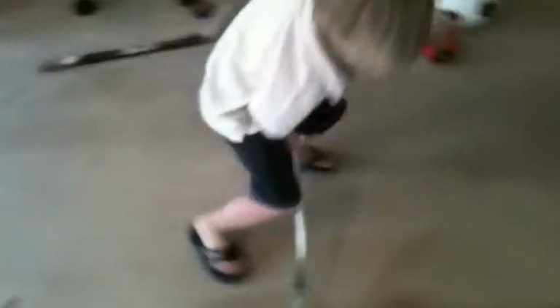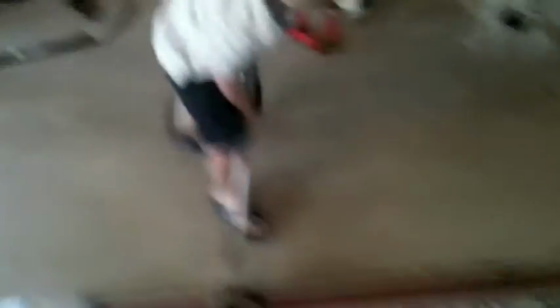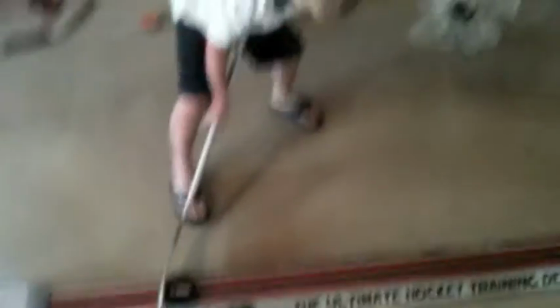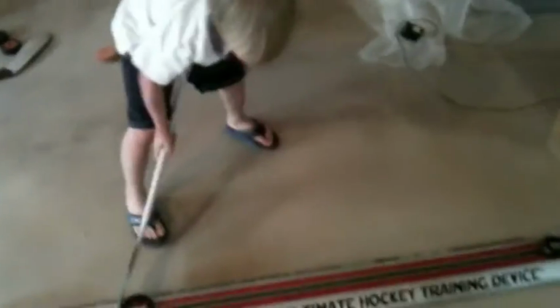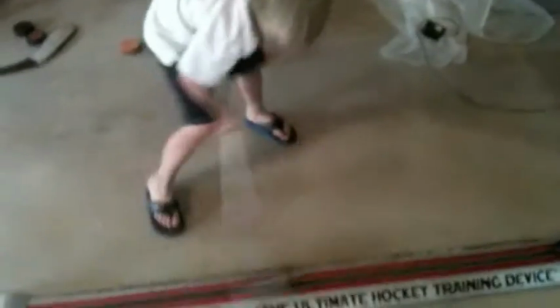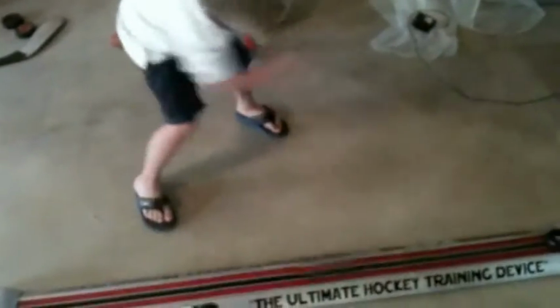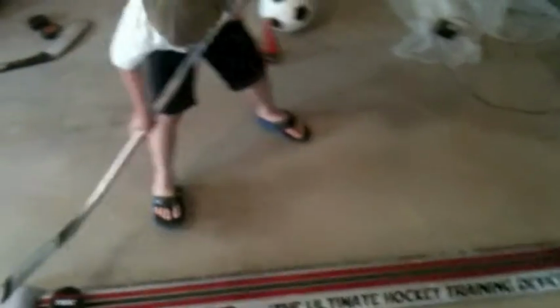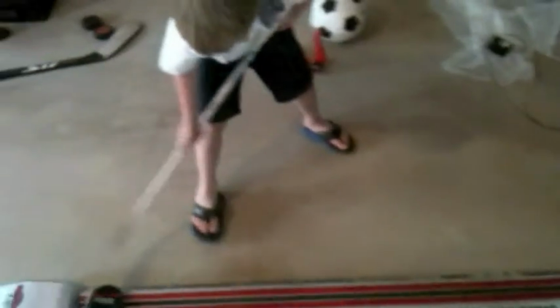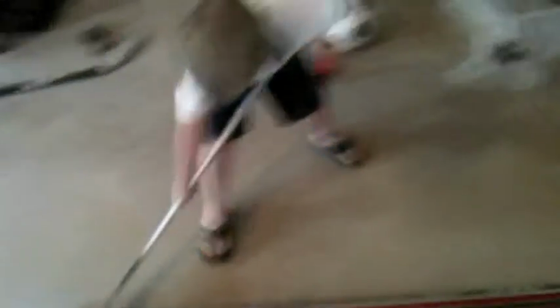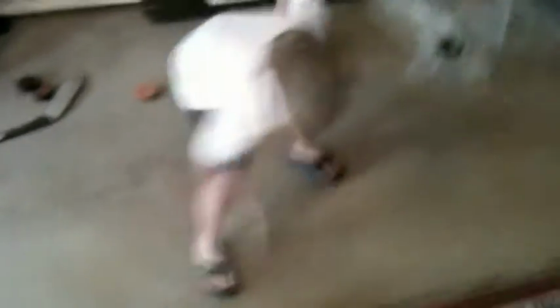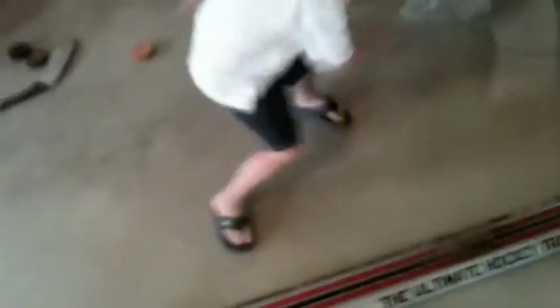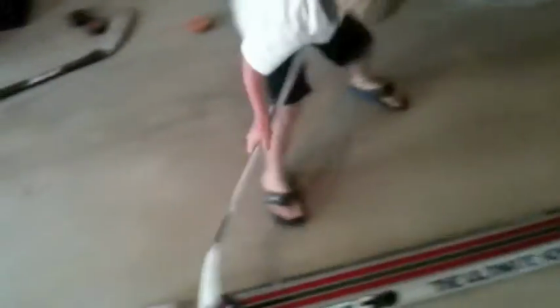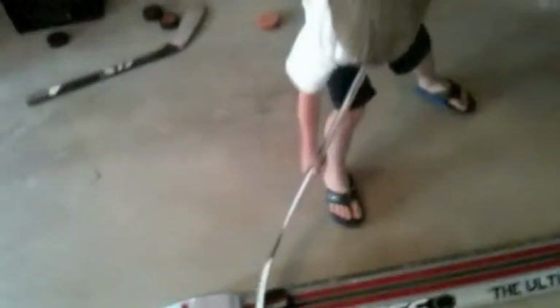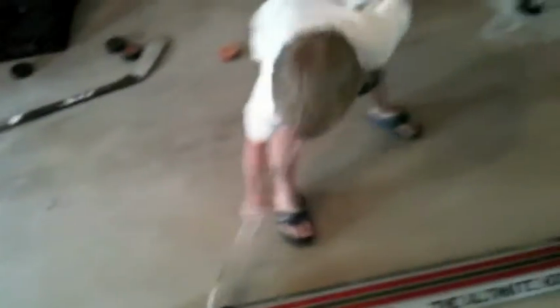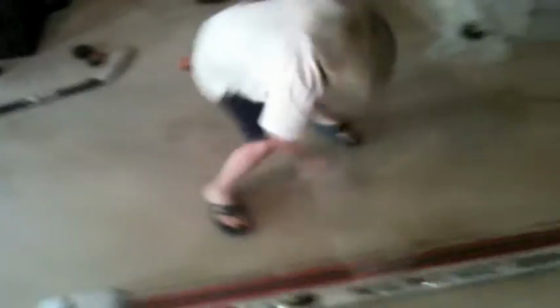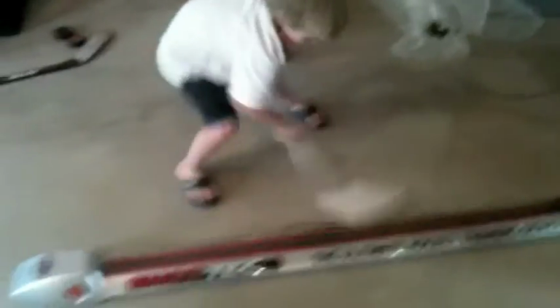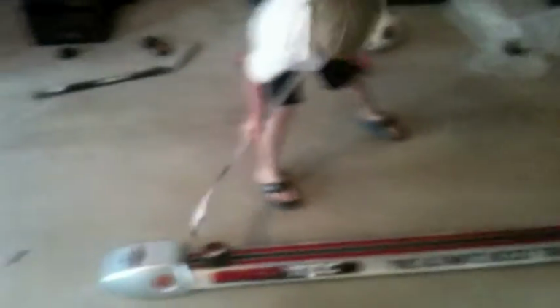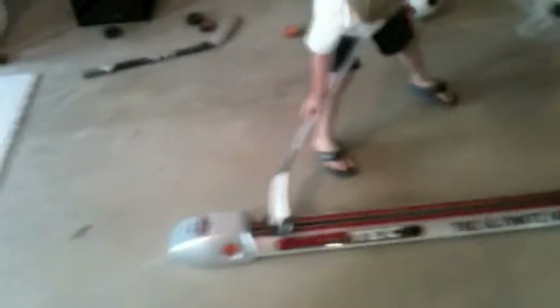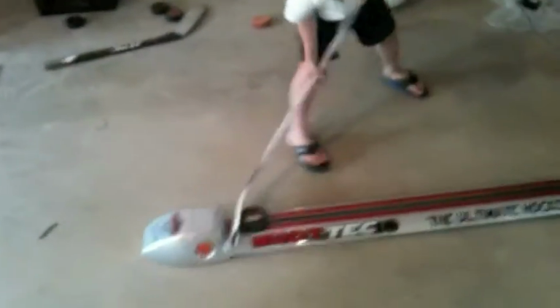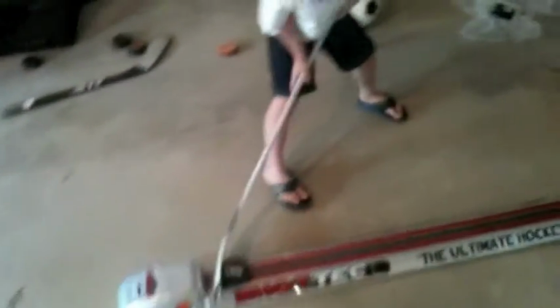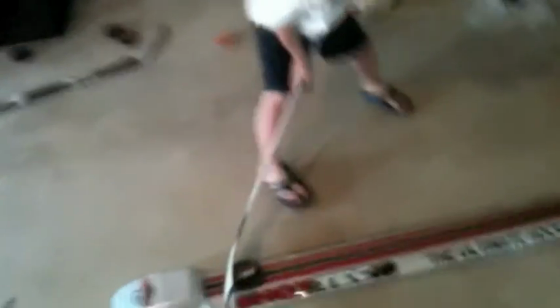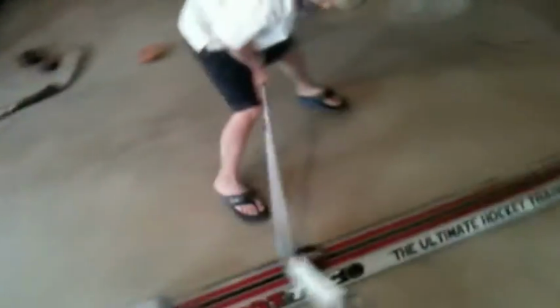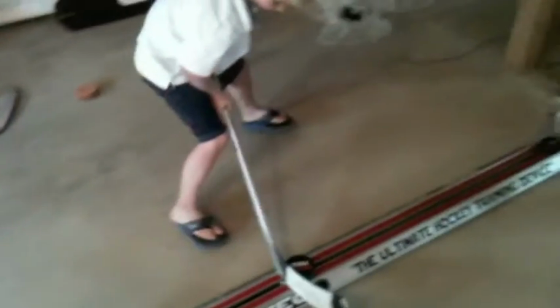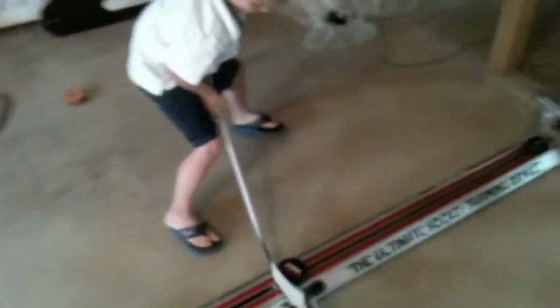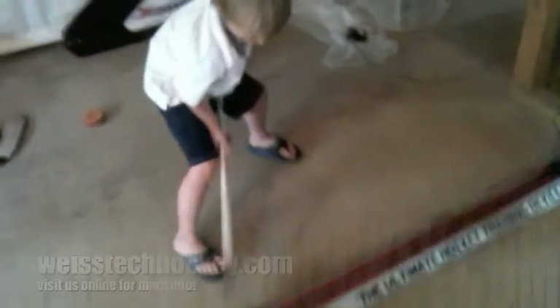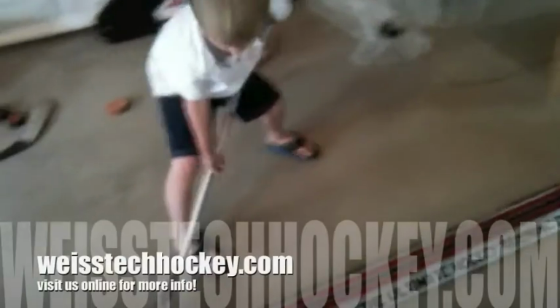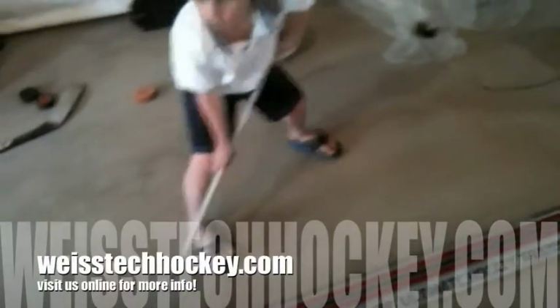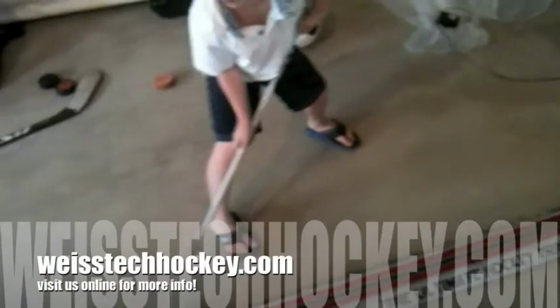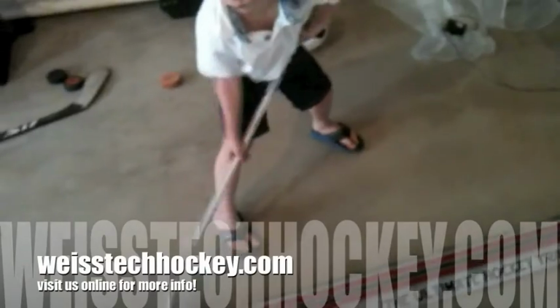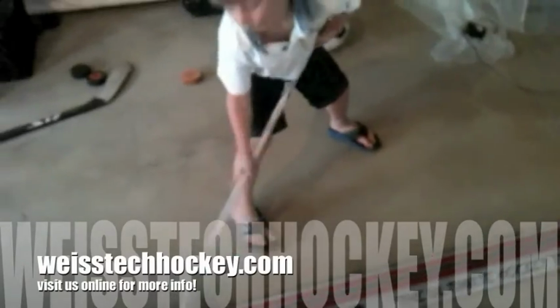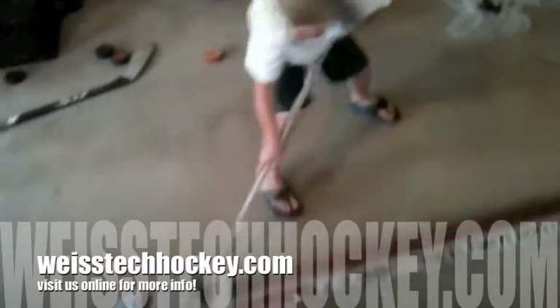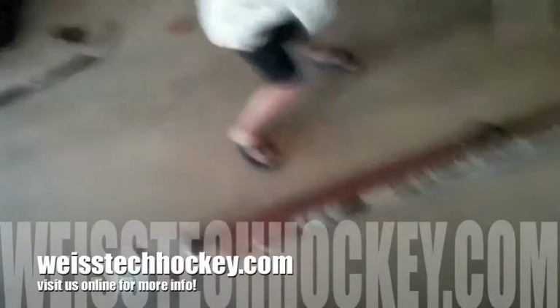We'll get this whole thing figured out and then do a real full review video on this. You can pick these up at WeissTechHockey.com — come on over, check out the review video, and we'll show you what this thing looks like in action.